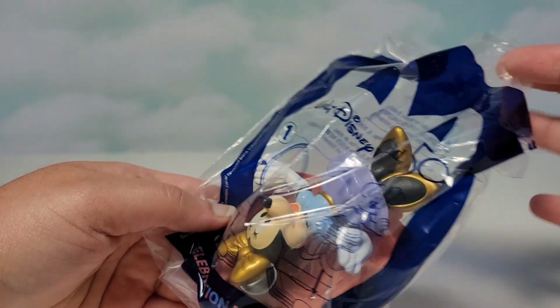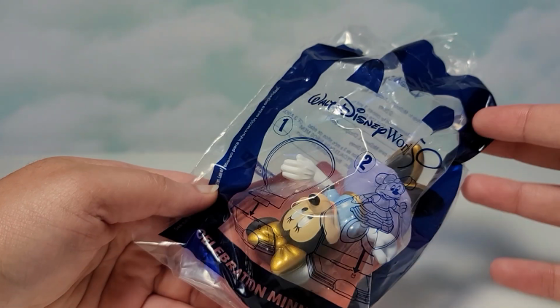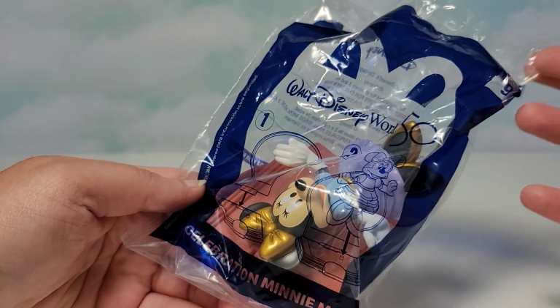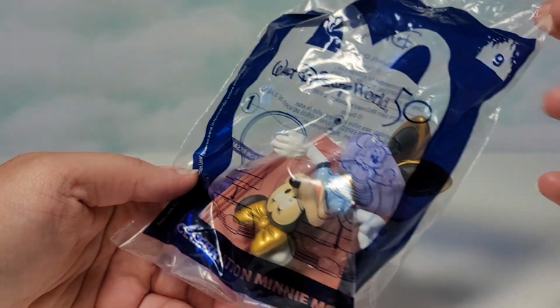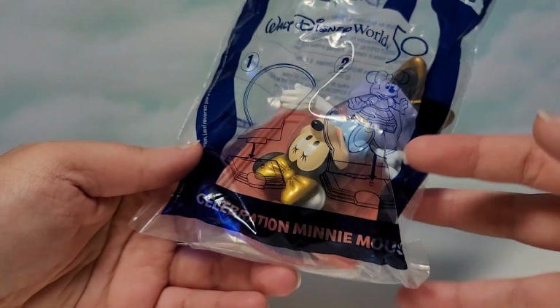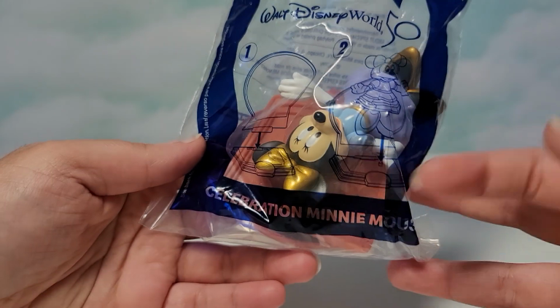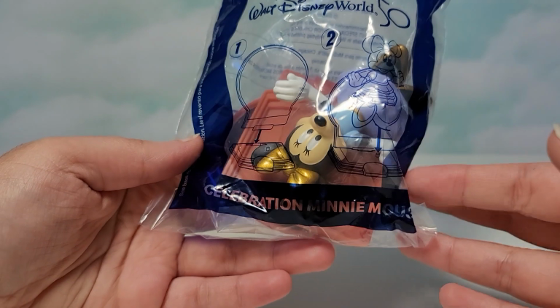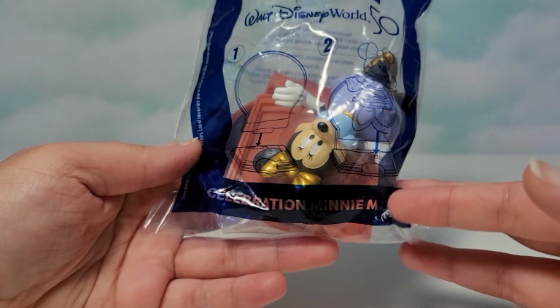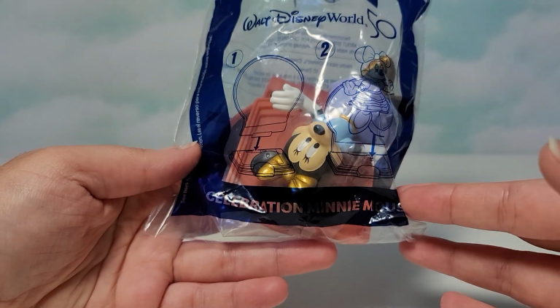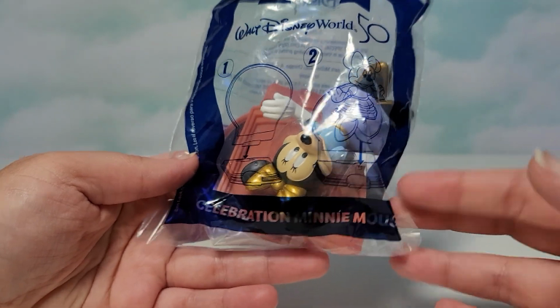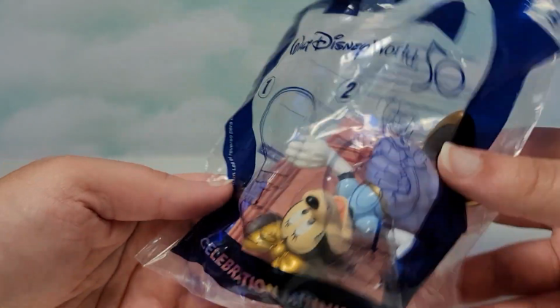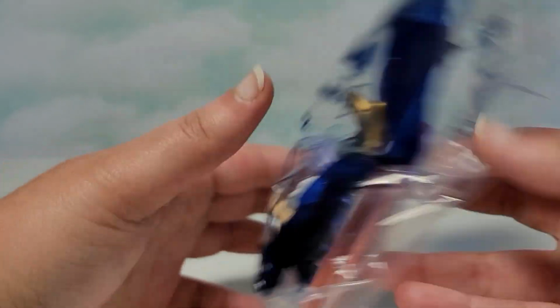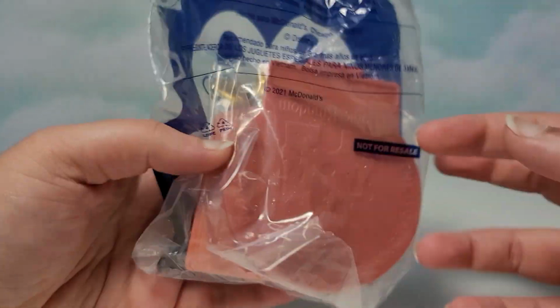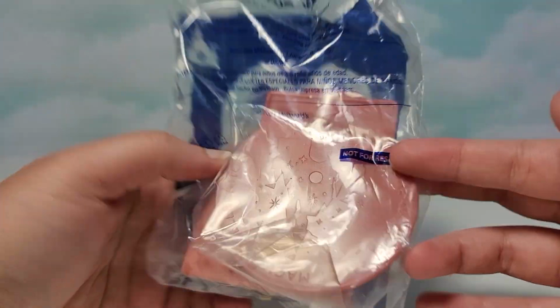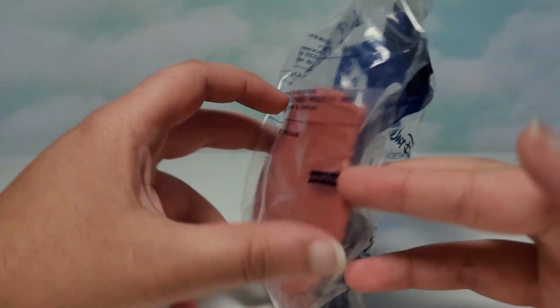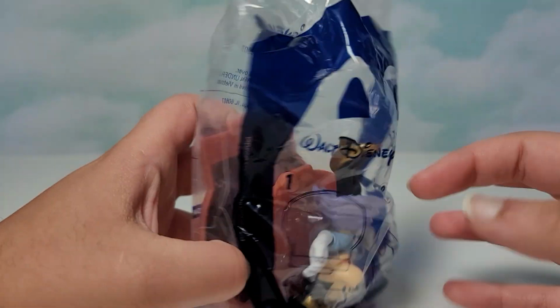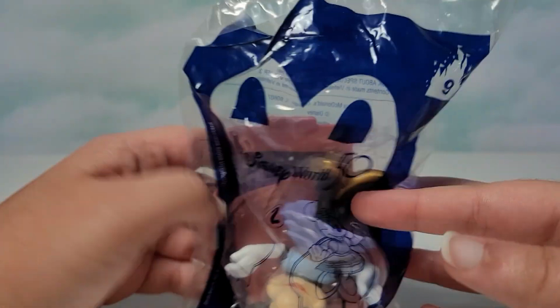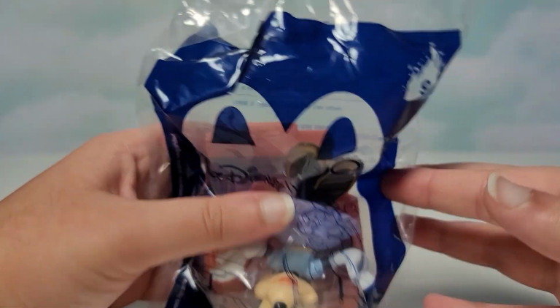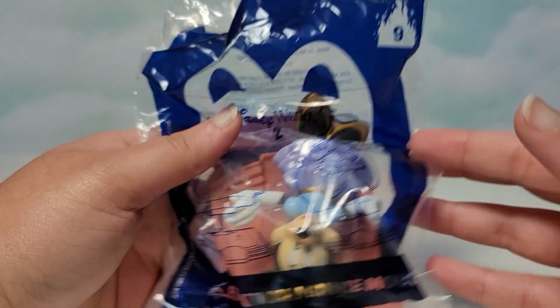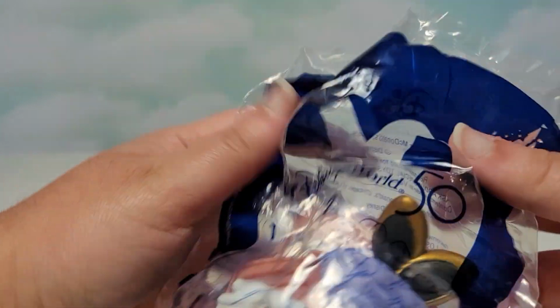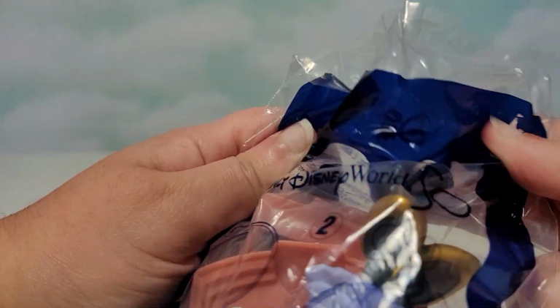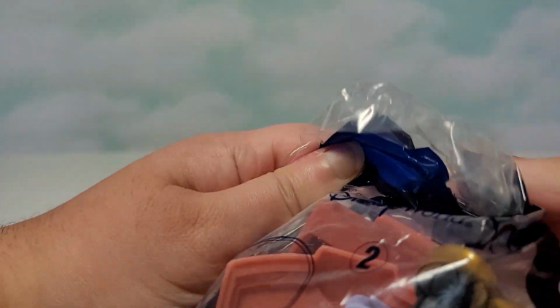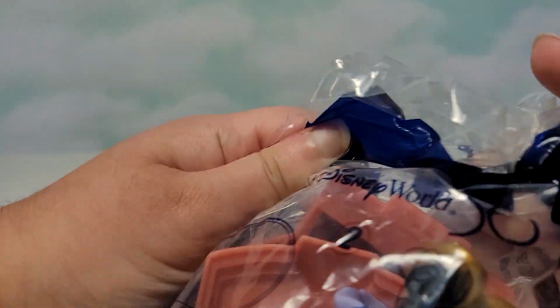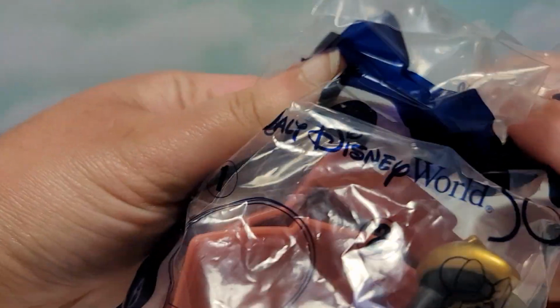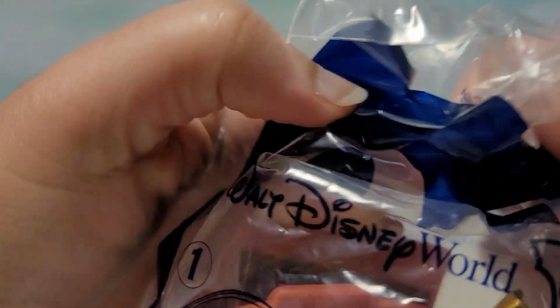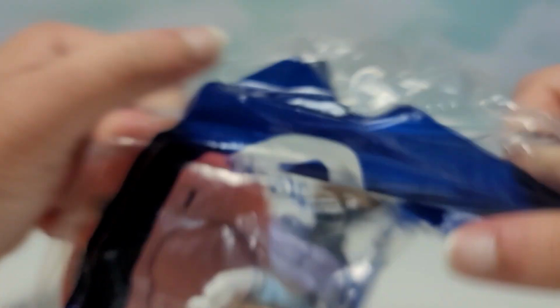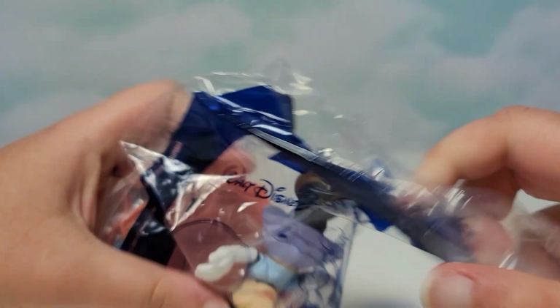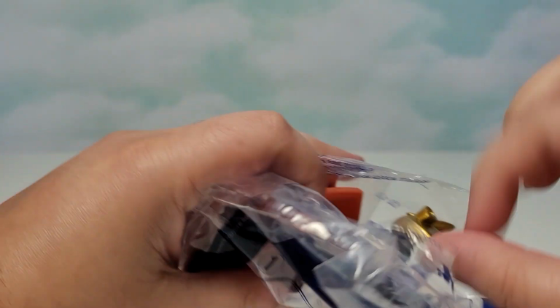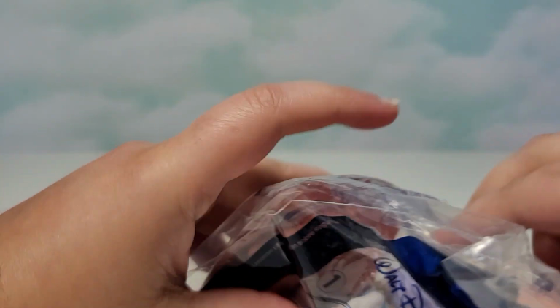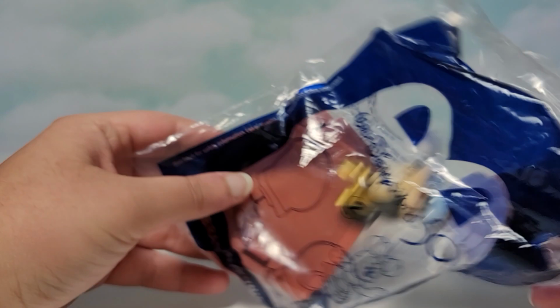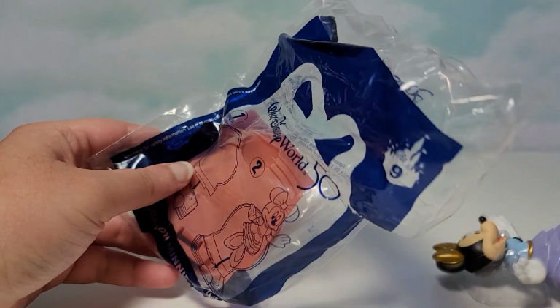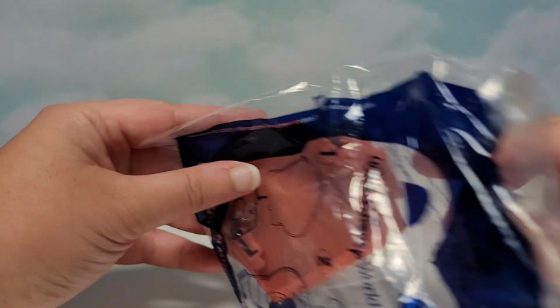Hi guys, this is the Walt Disney World 50th Anniversary McDonald's Happy Meal toy number 9, and this is Celebration Minnie Mouse. I do have Celebration Mickey Mouse and Celebration Pluto and a few more toys in this set. I think I have 16 toys so far out of 50.